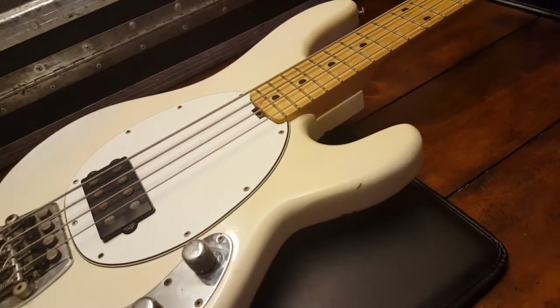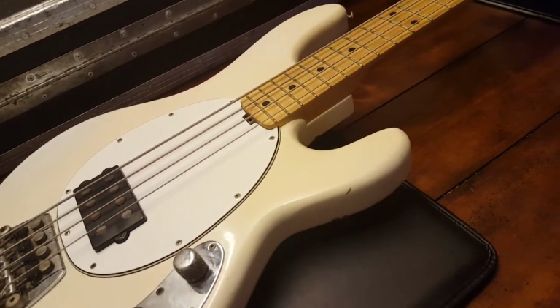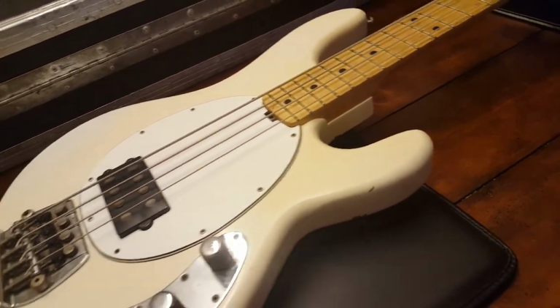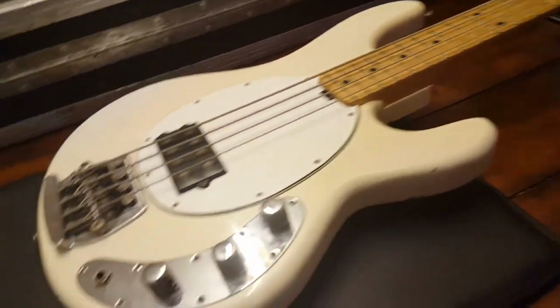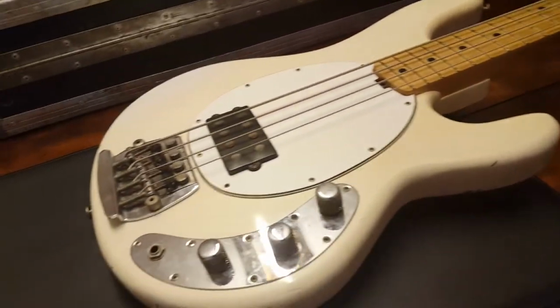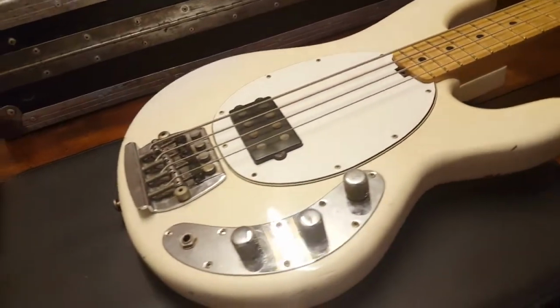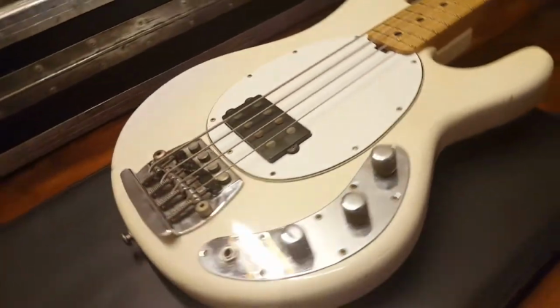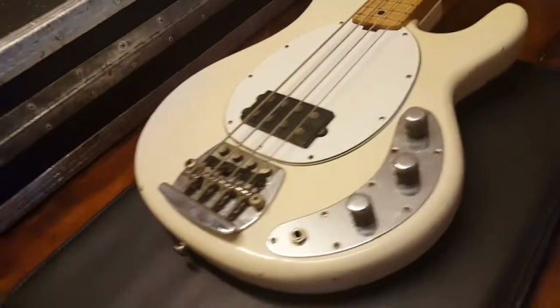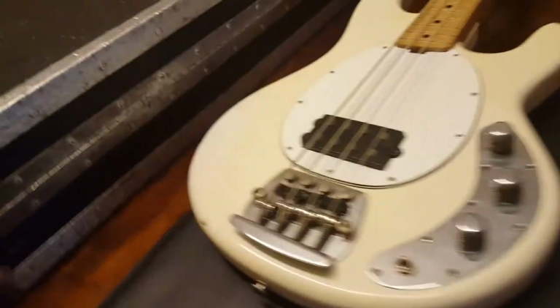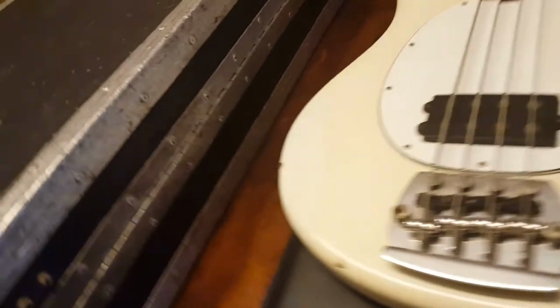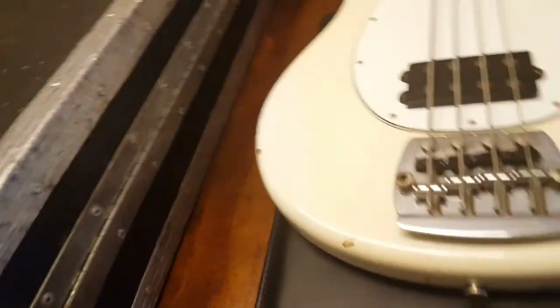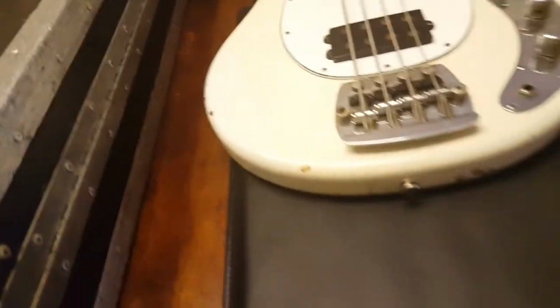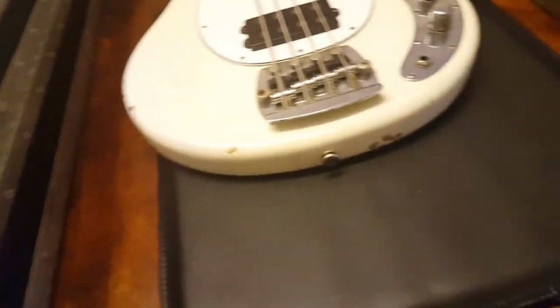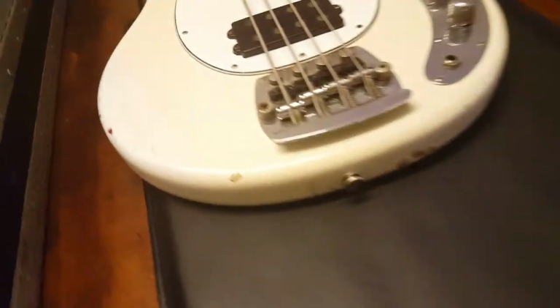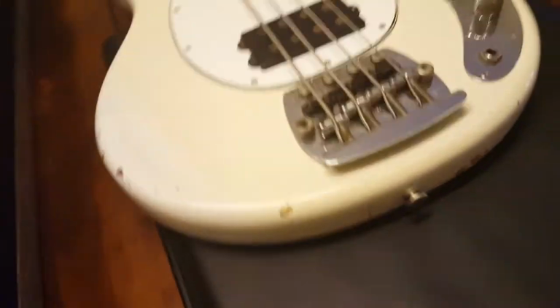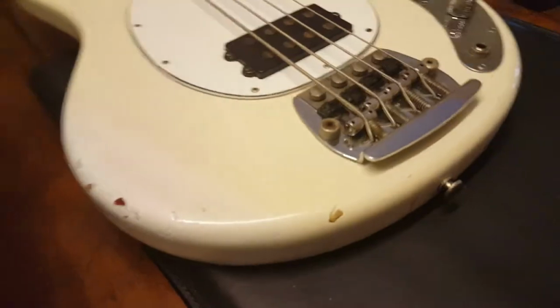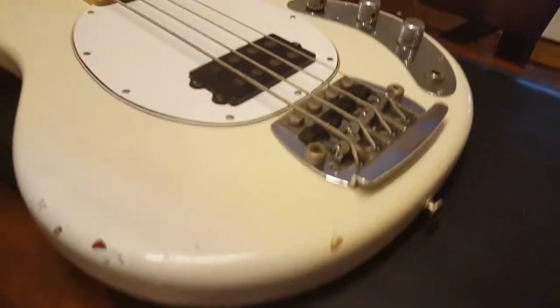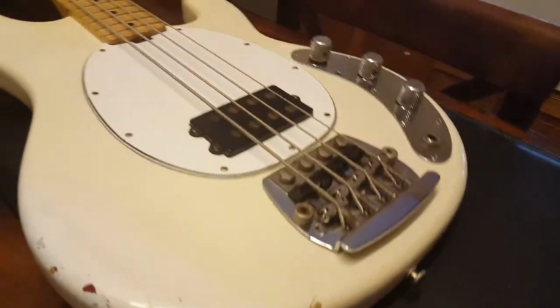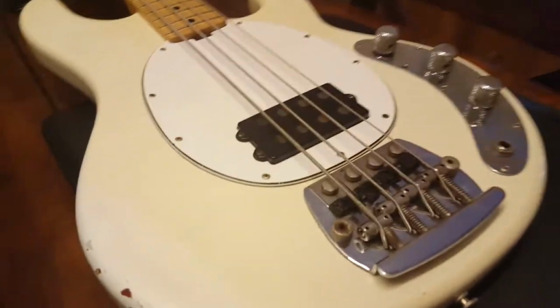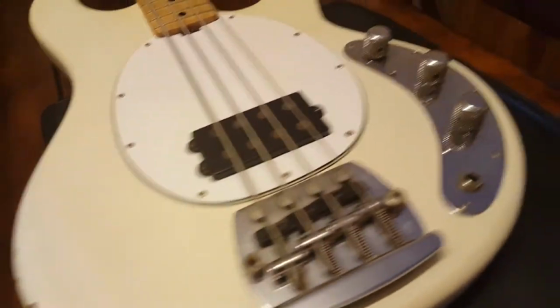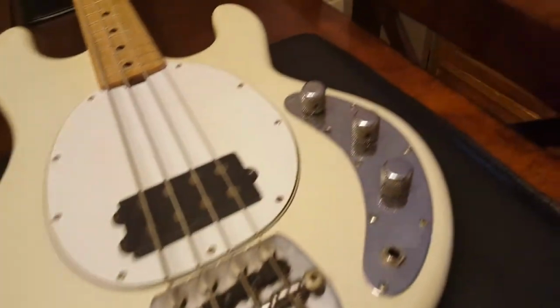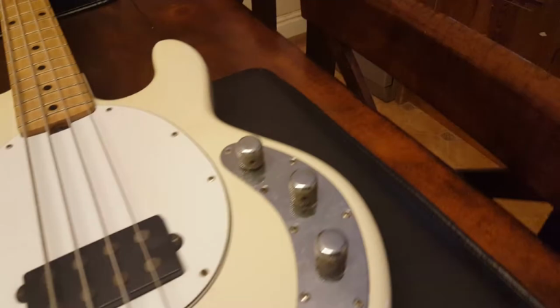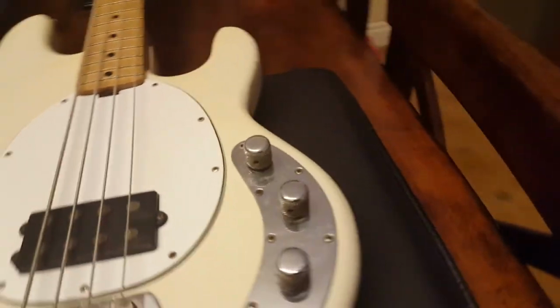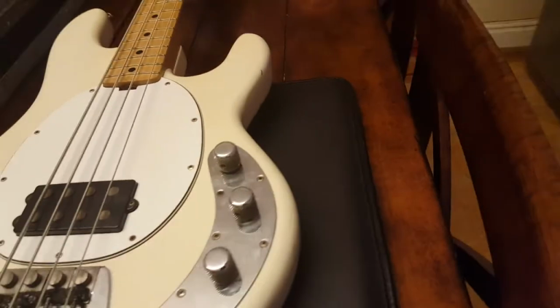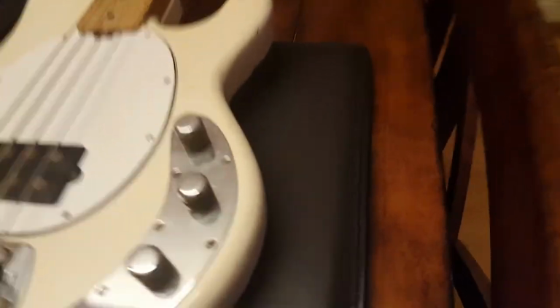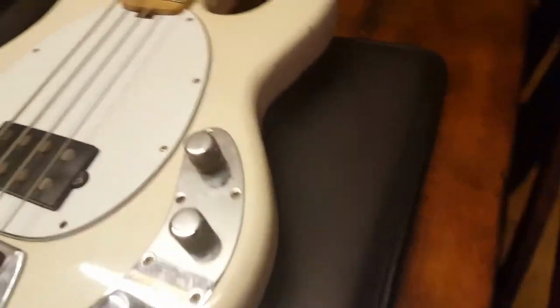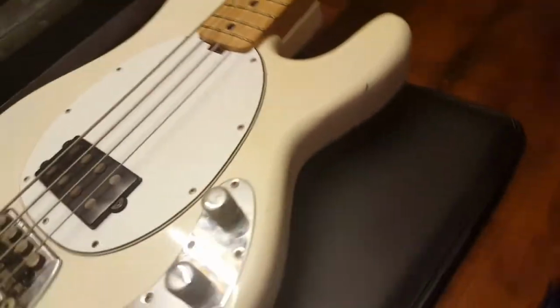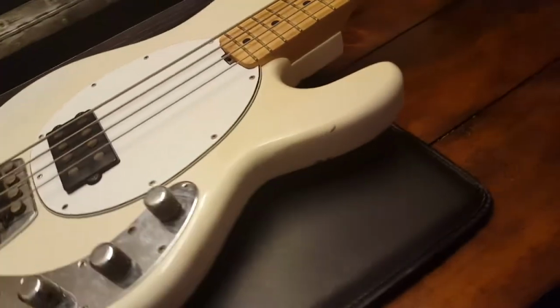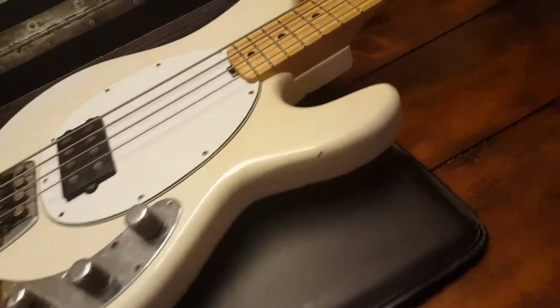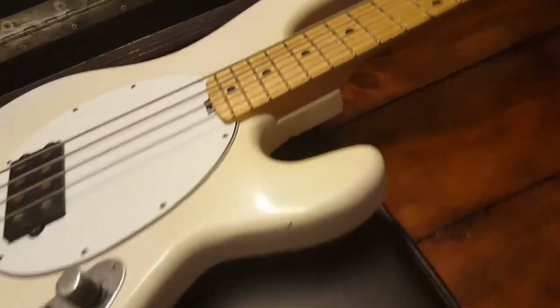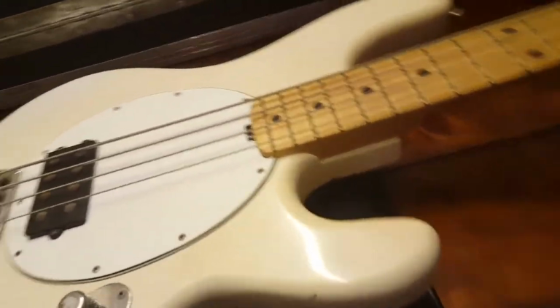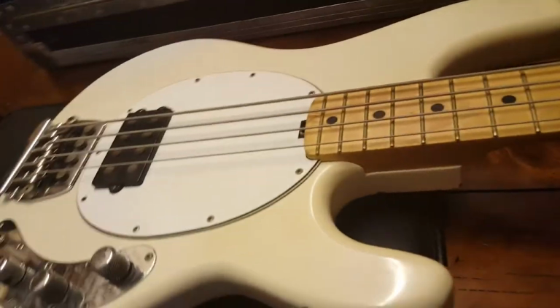They'd want a four-string Music Man bass. So this has passed through many hands. It's been kept. It's got some boo-boos and scars — battle scars from 40 years of life as a workhorse in the industry.